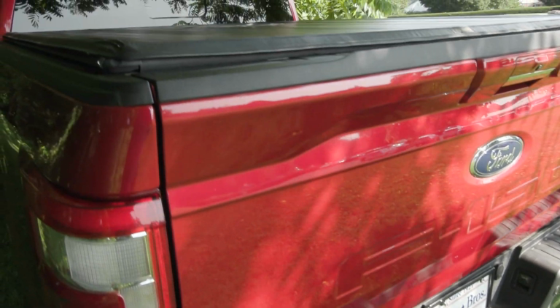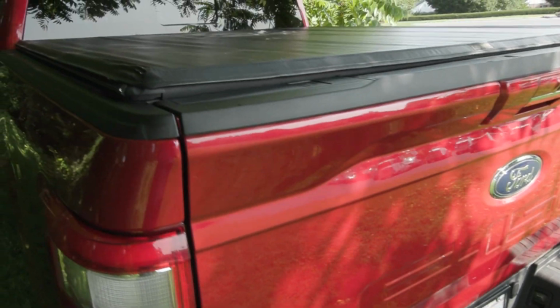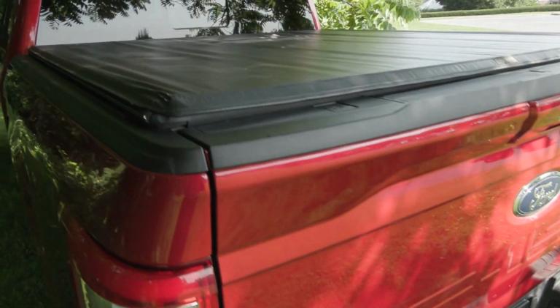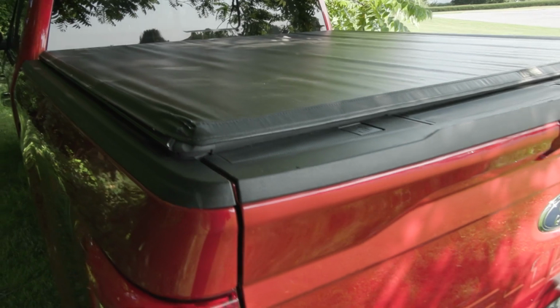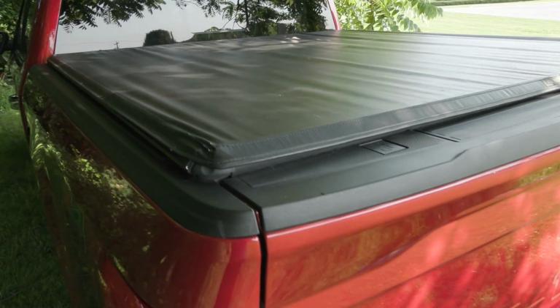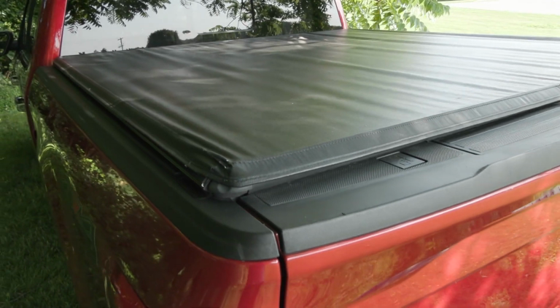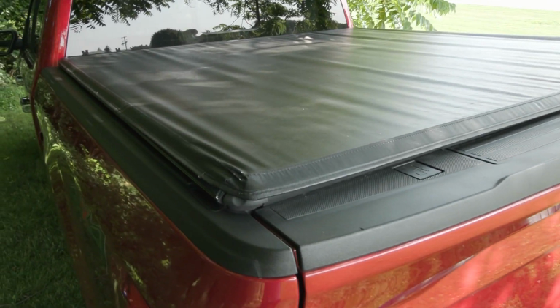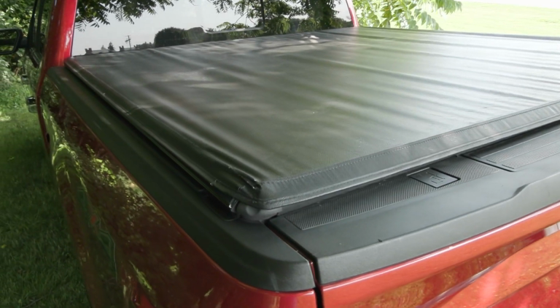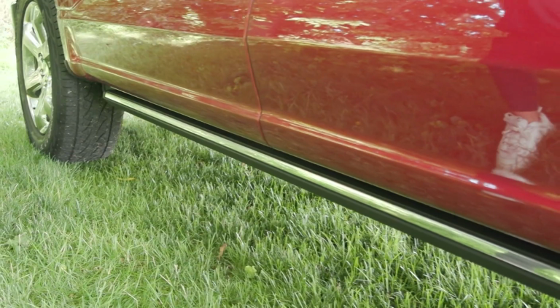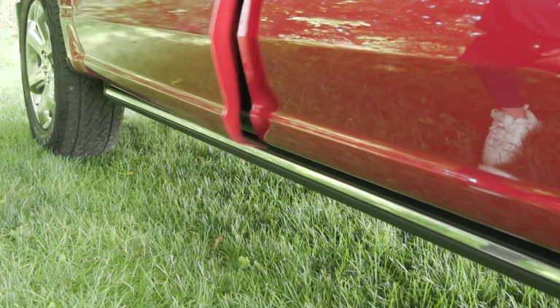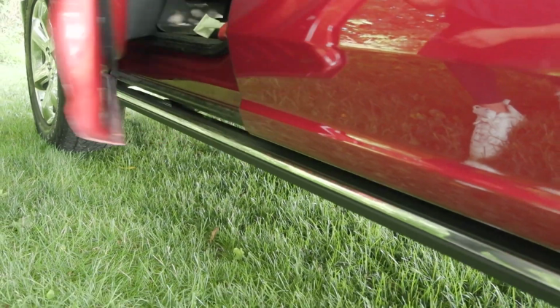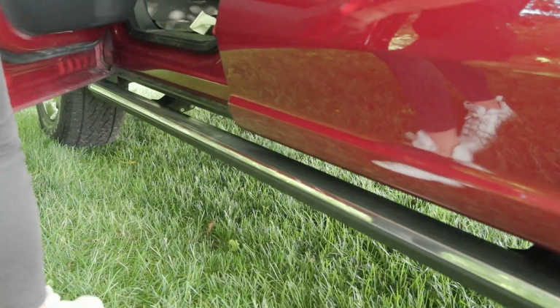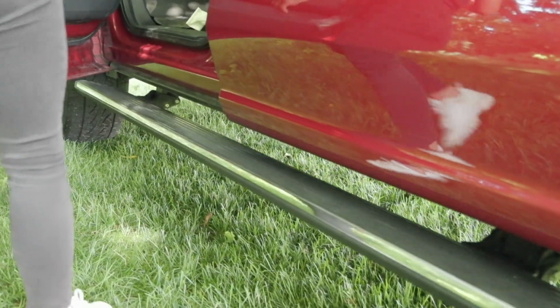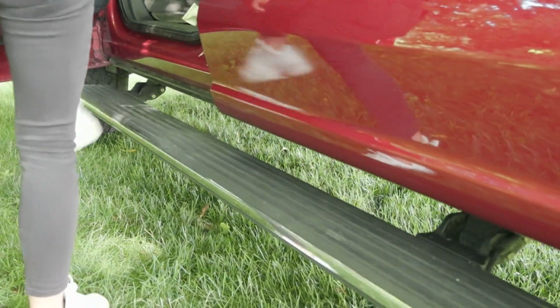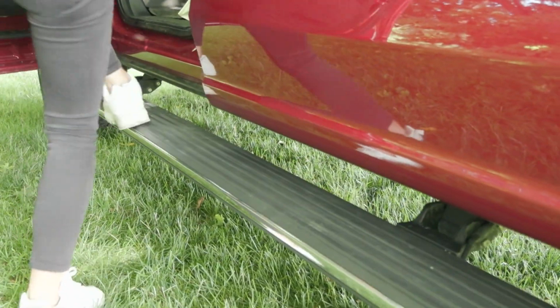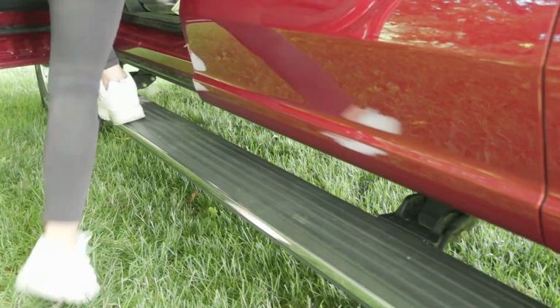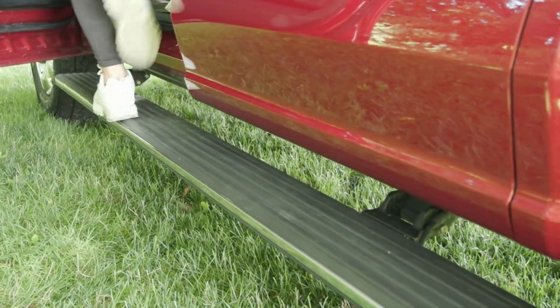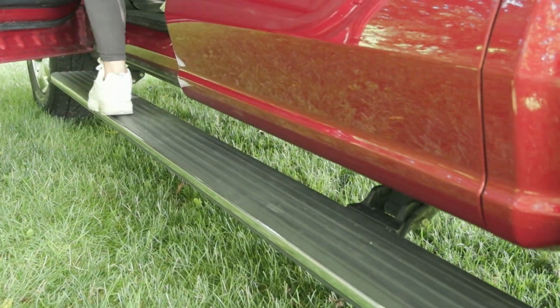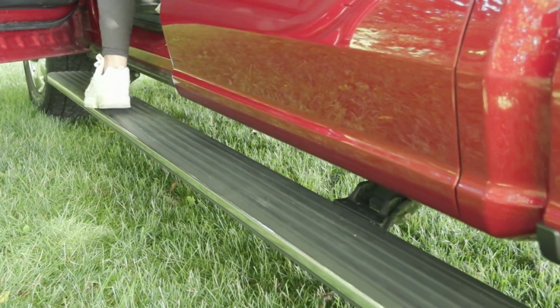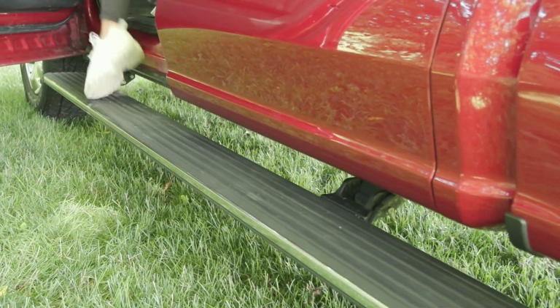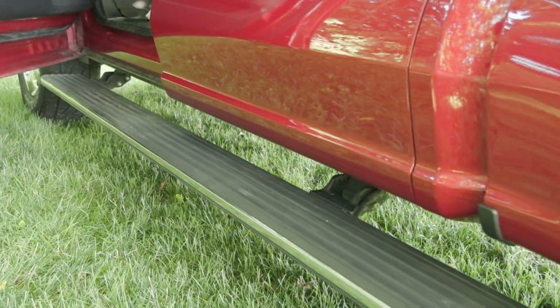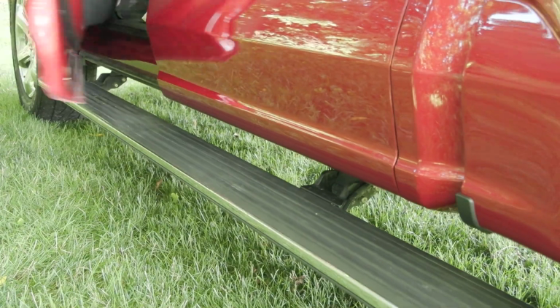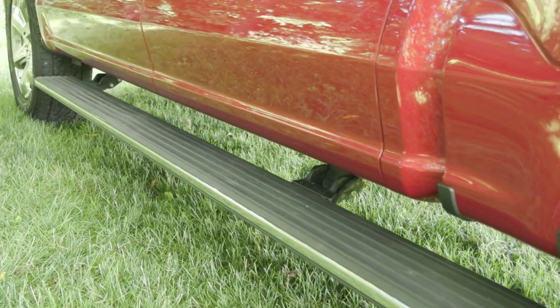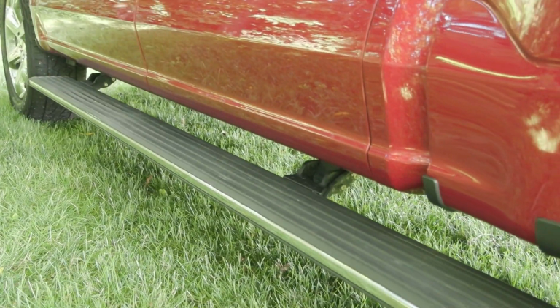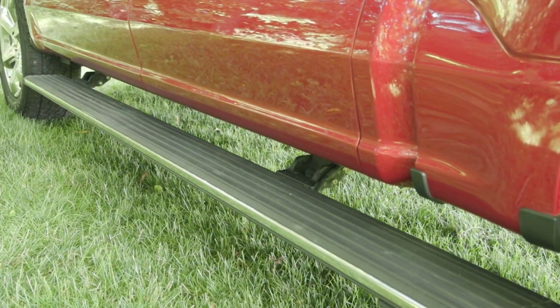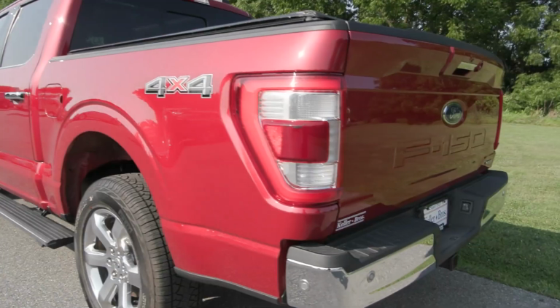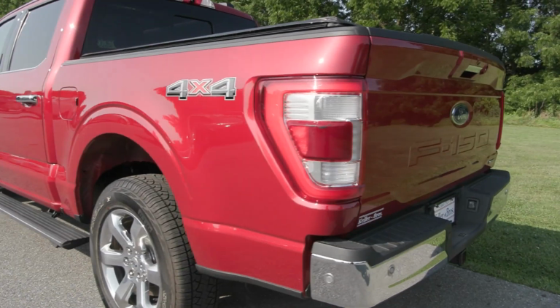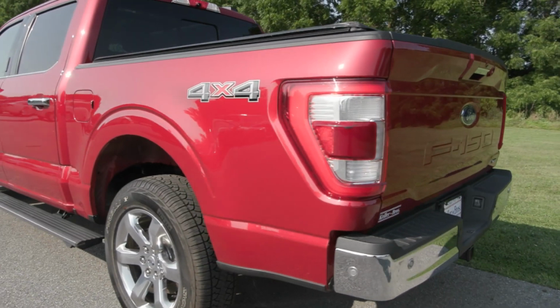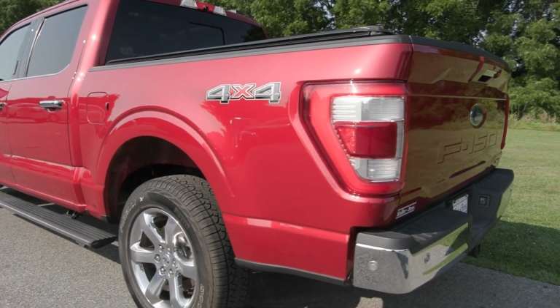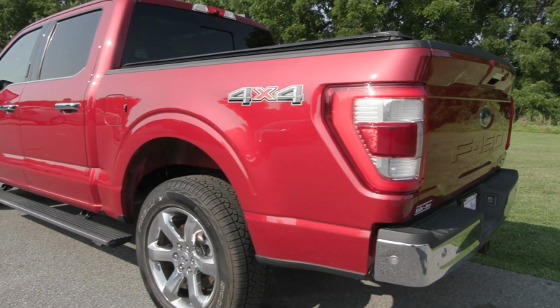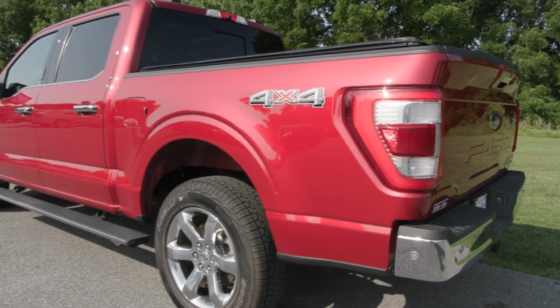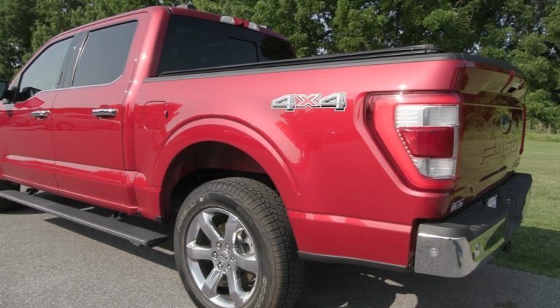In addition to the extended range fuel tank, the max trailer tow package, as well as the Ford Copilot 360 Assist Active 2.0, and so much more.